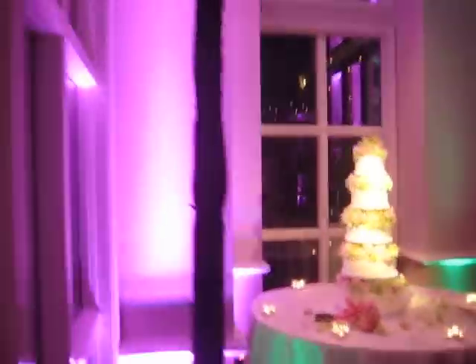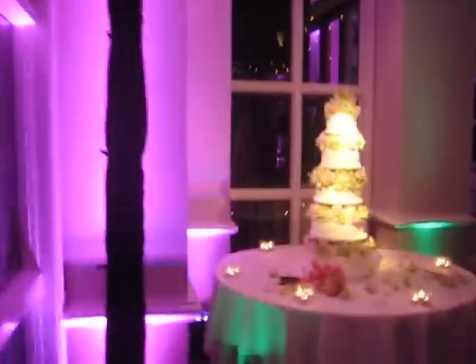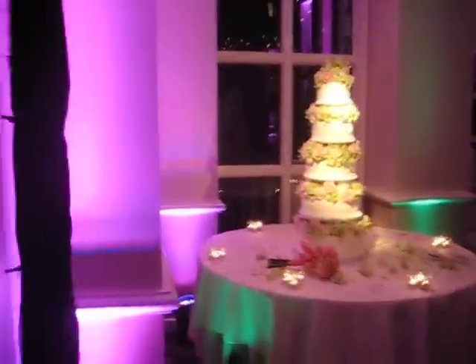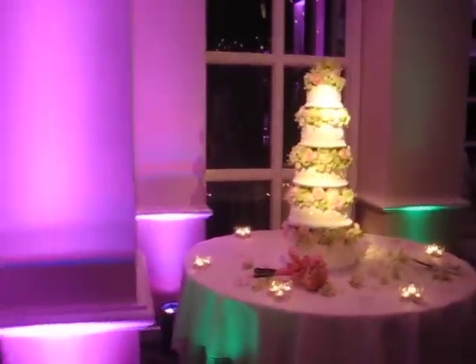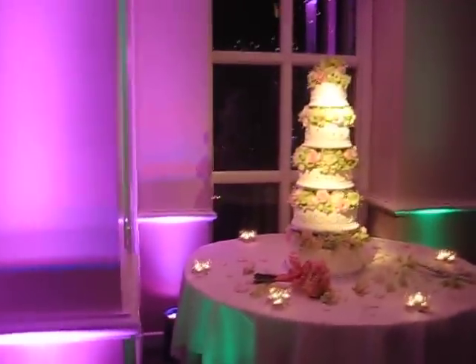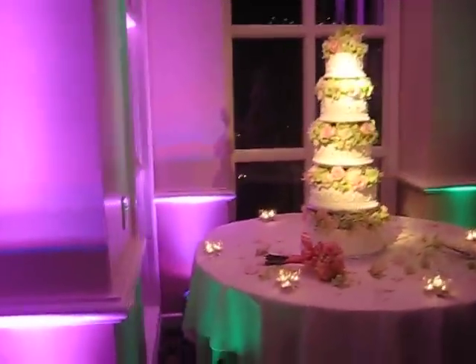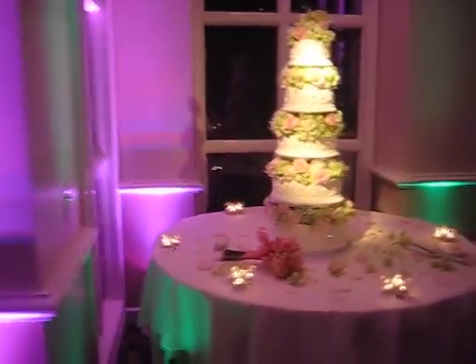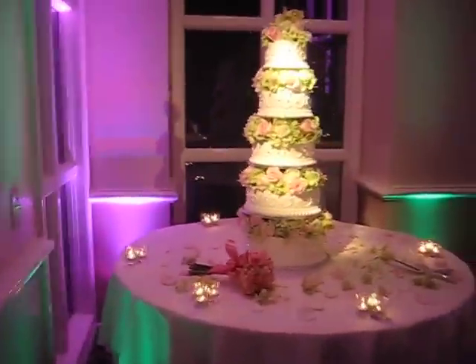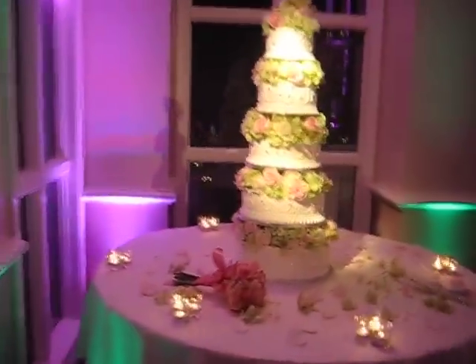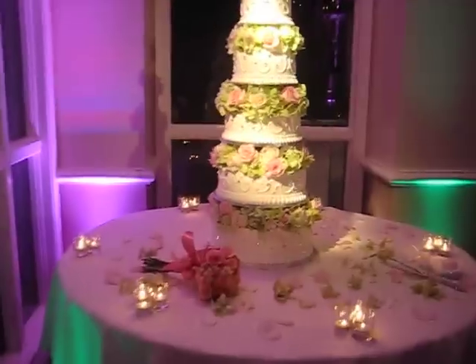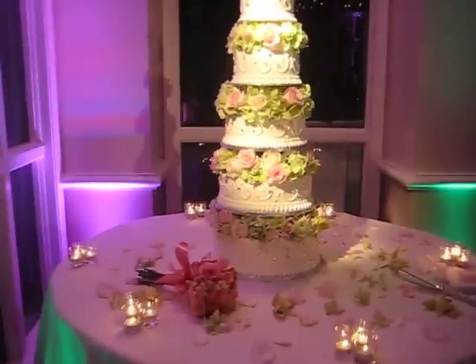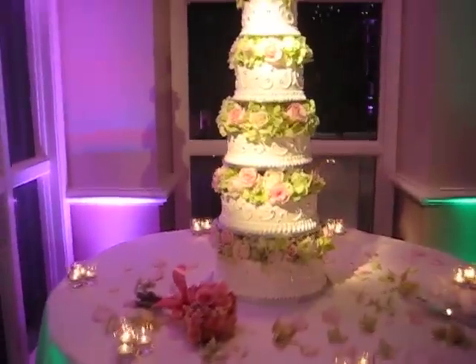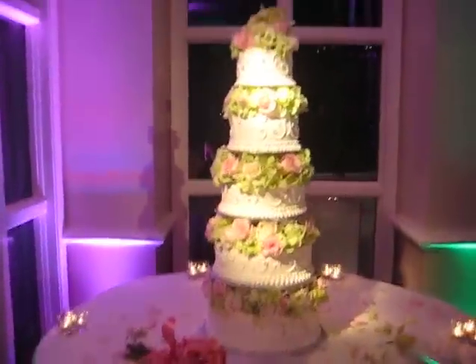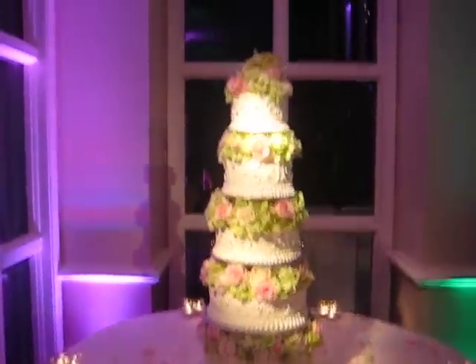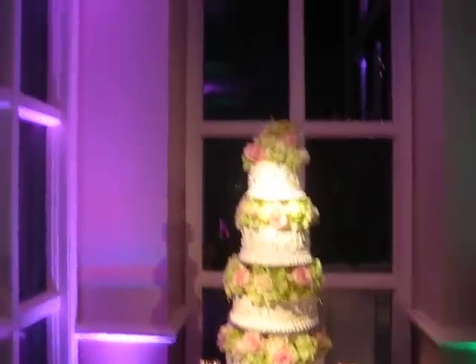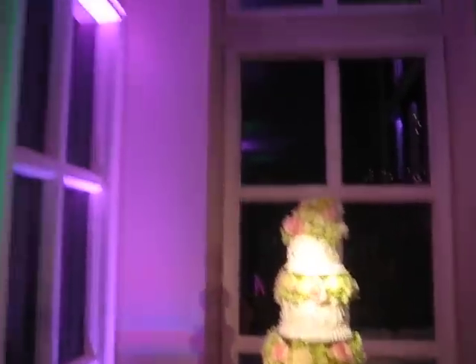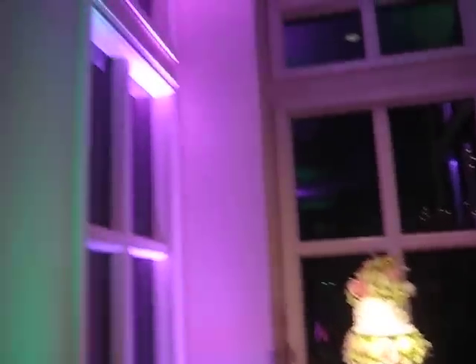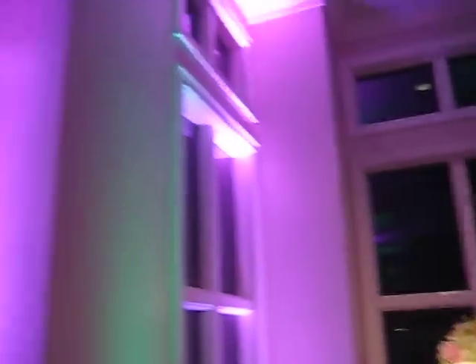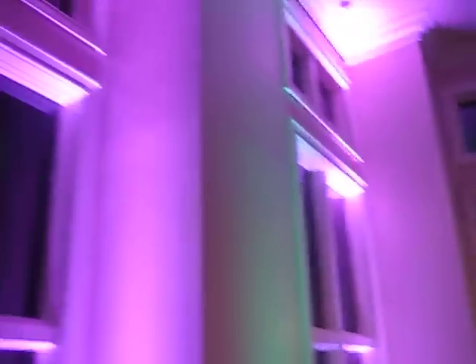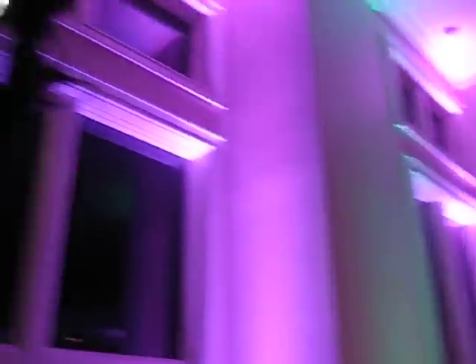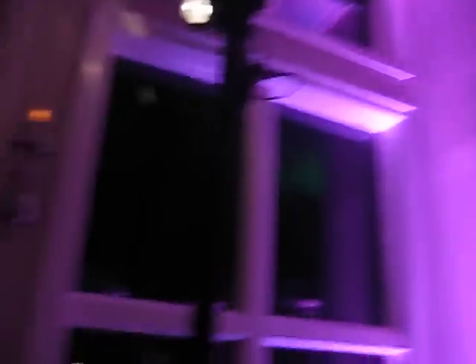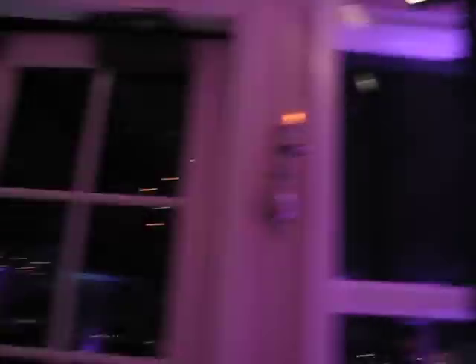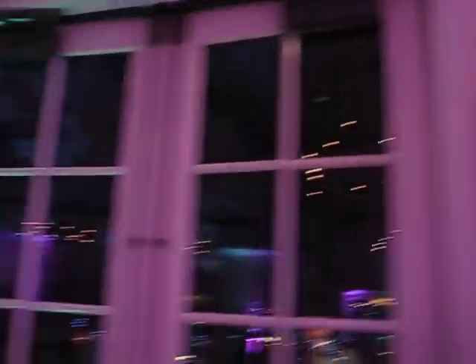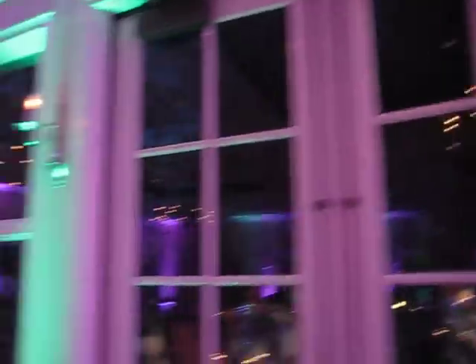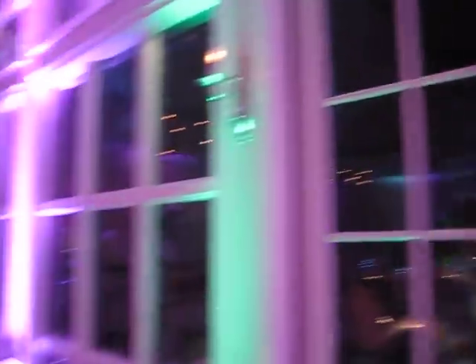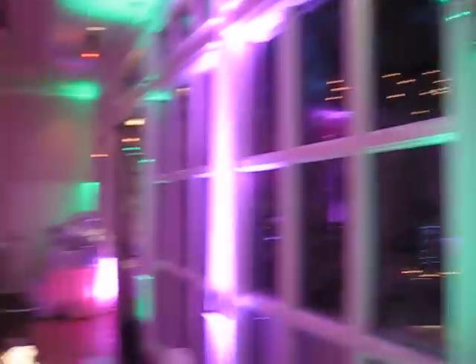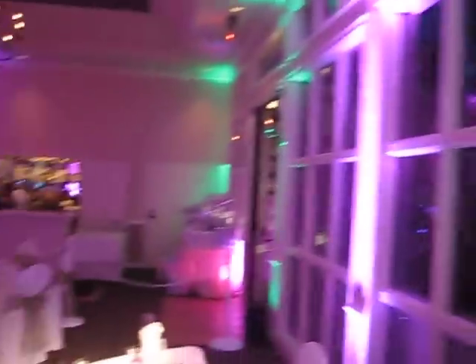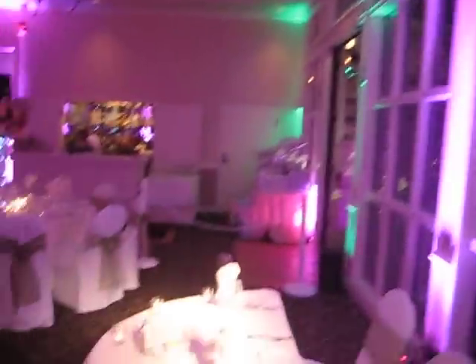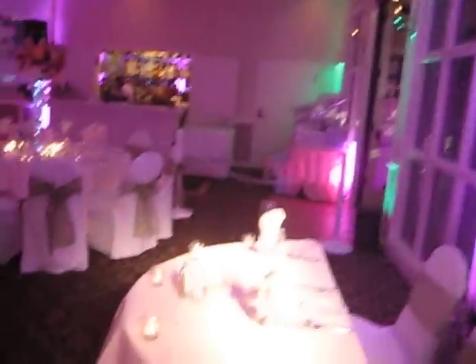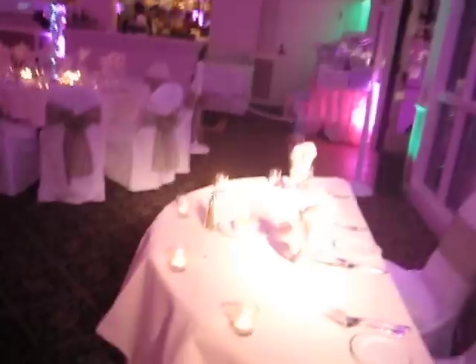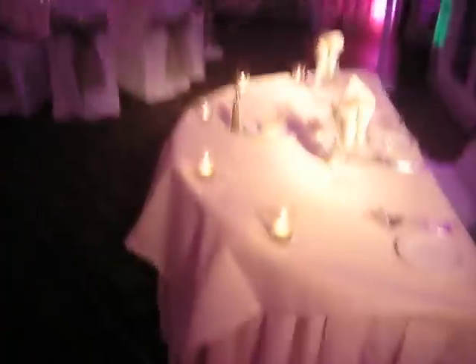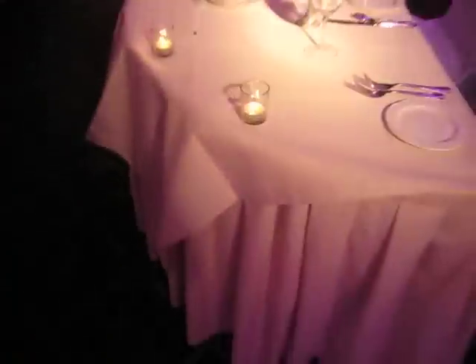This is what the cake looks like — it's a five-tier cake. We pin-lit the head table.